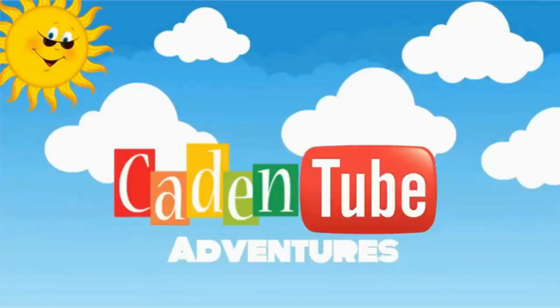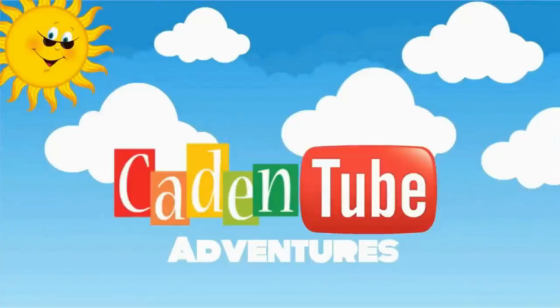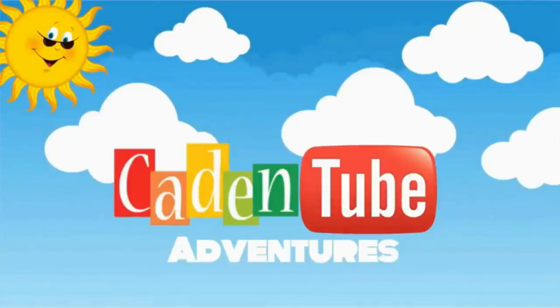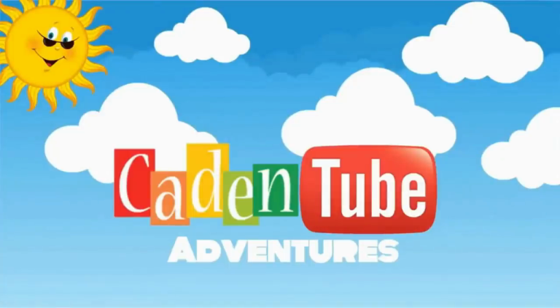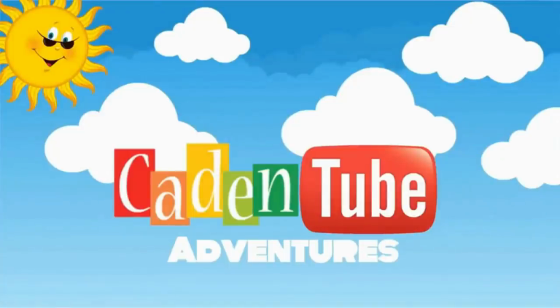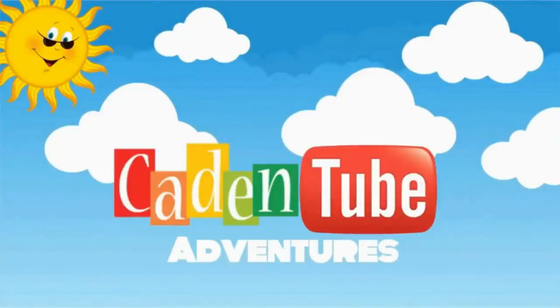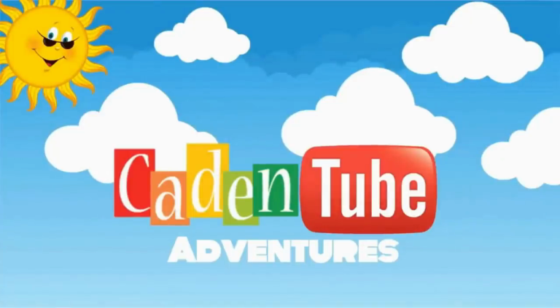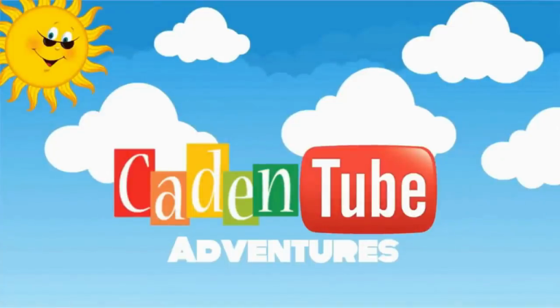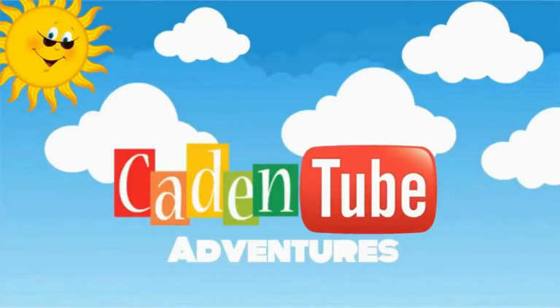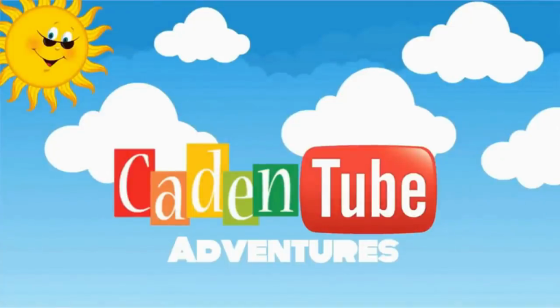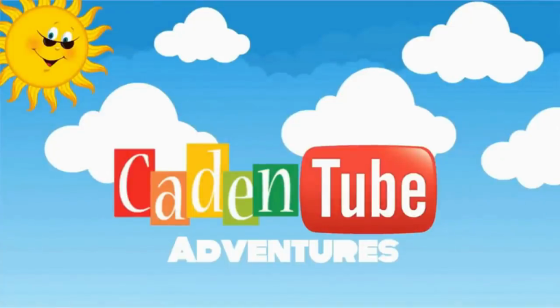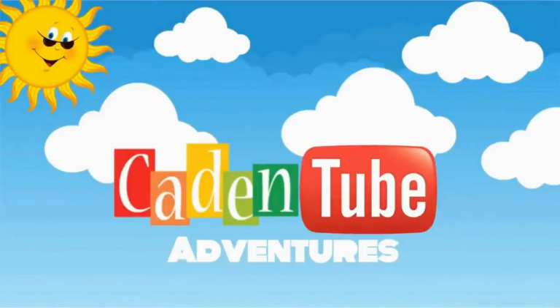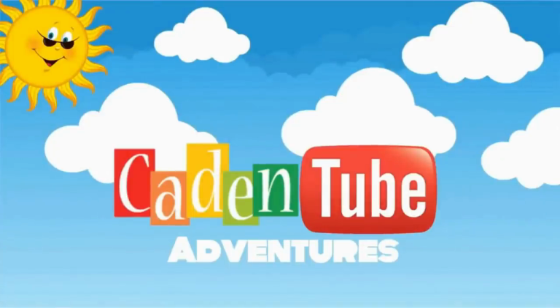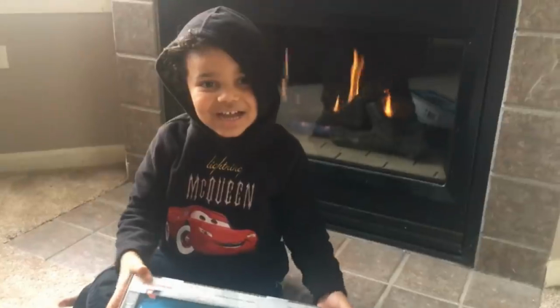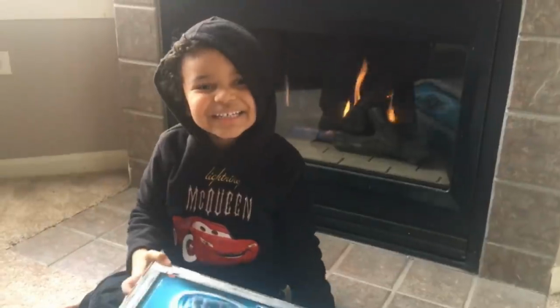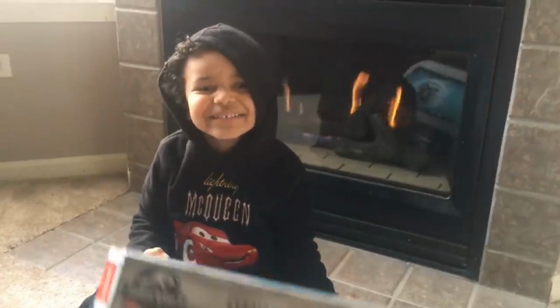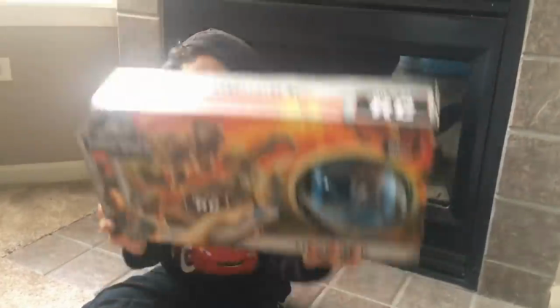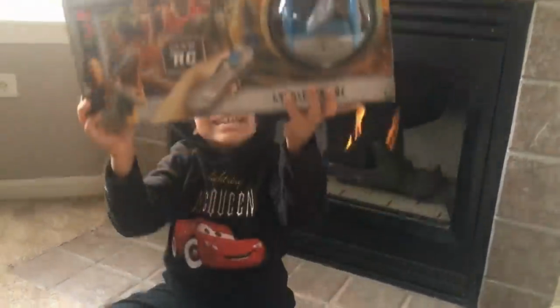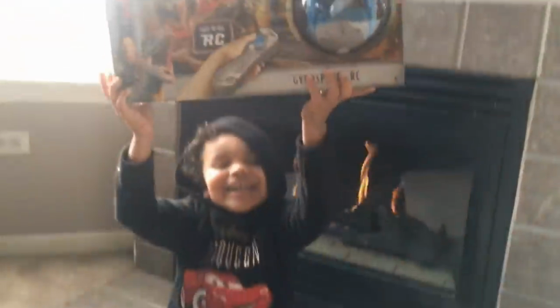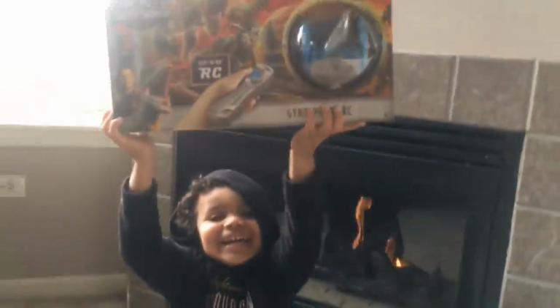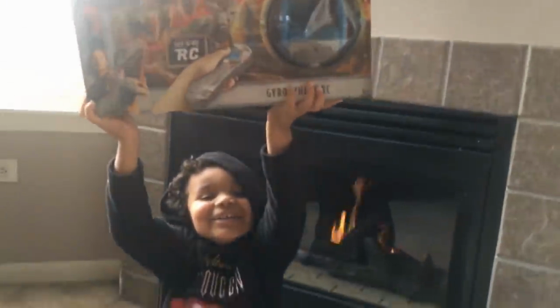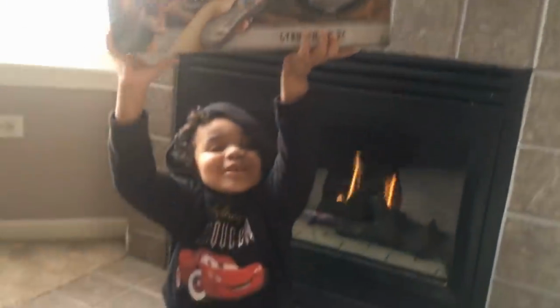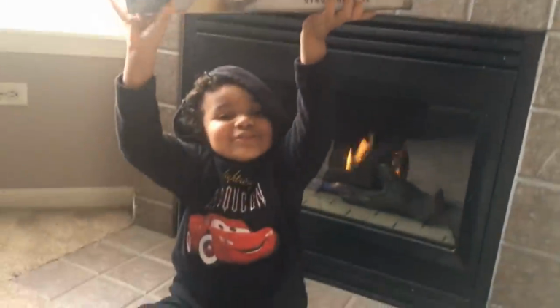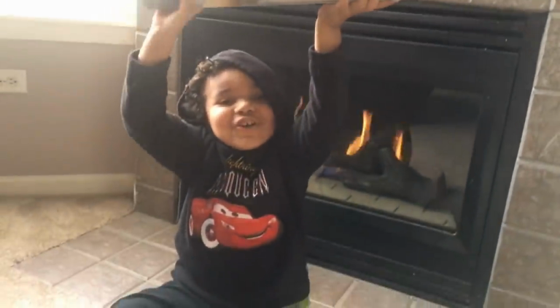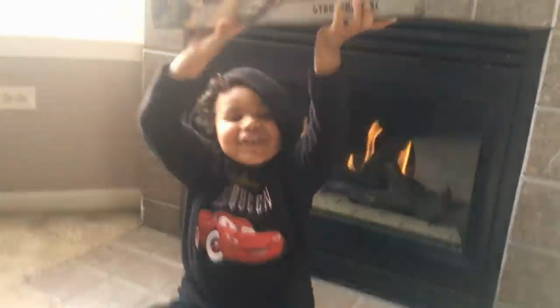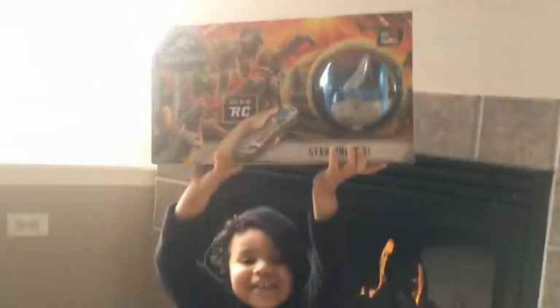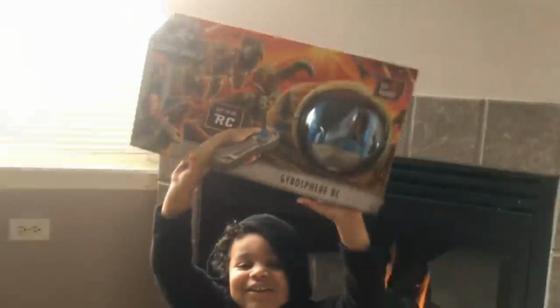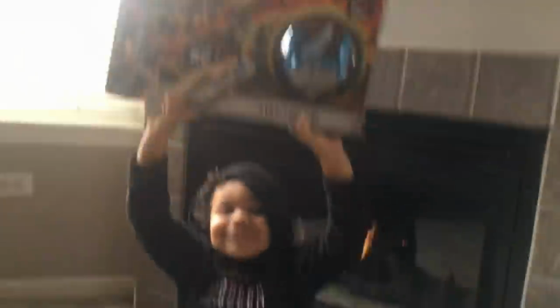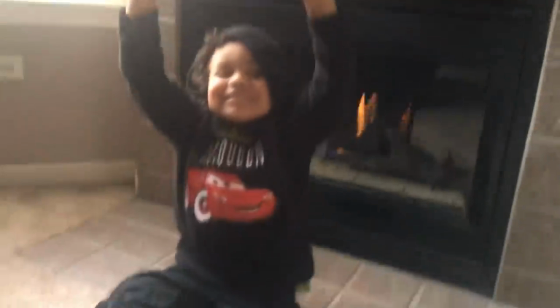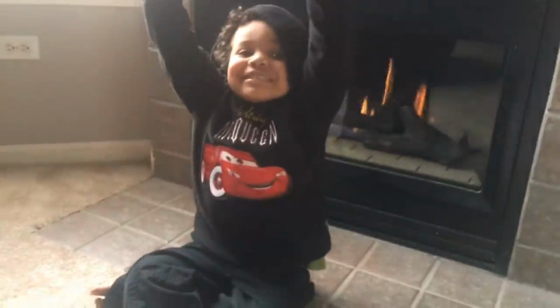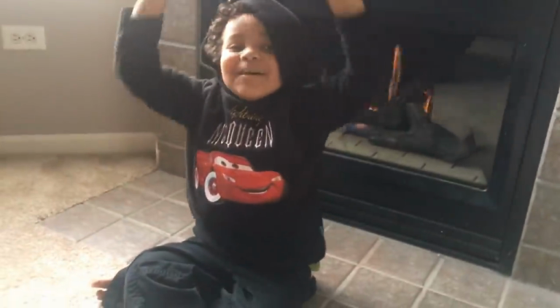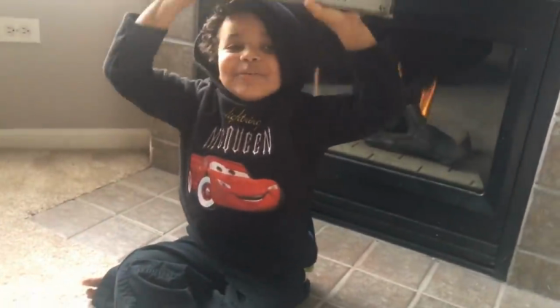Welcome to Kaden to the Picture! Hi, you two. Hi. Look, I'm strong. You are strong. Okay, let's show everyone.